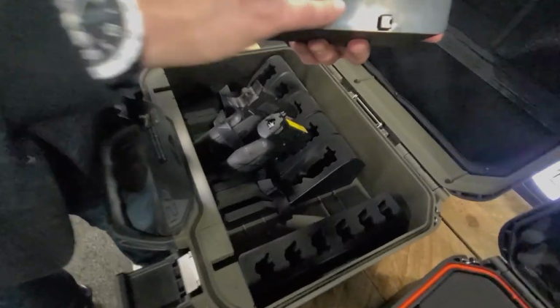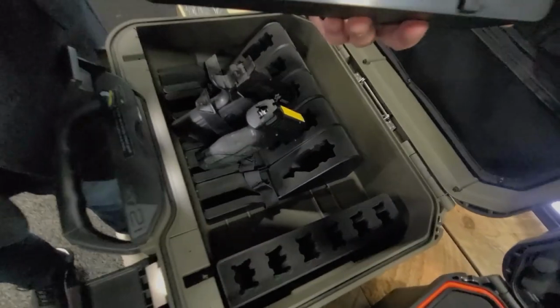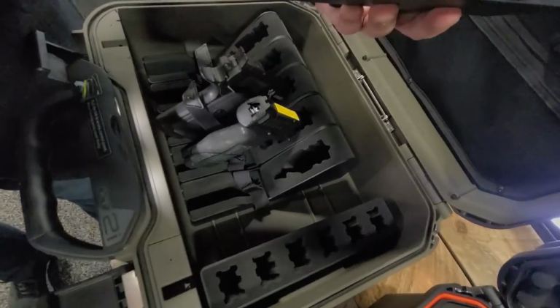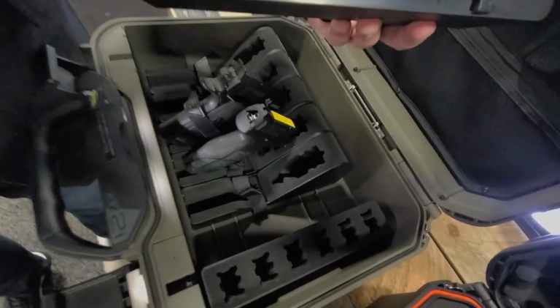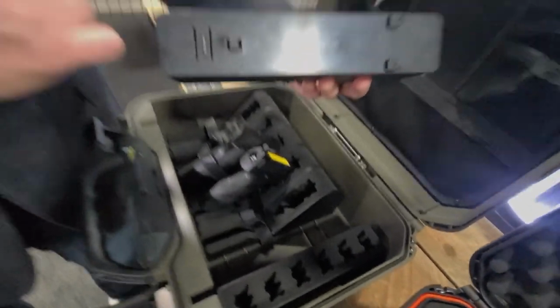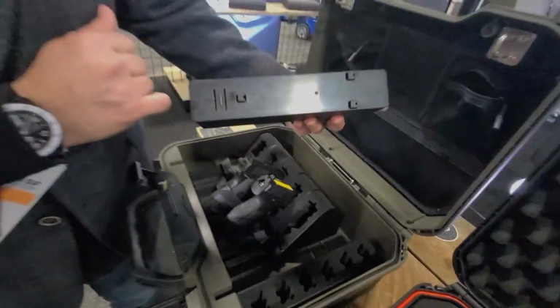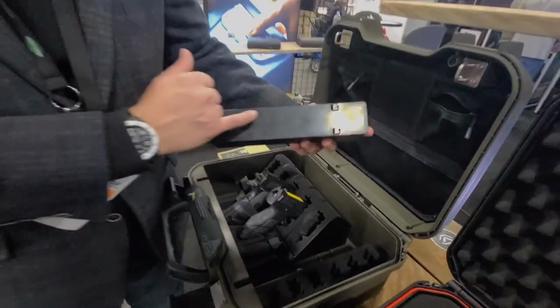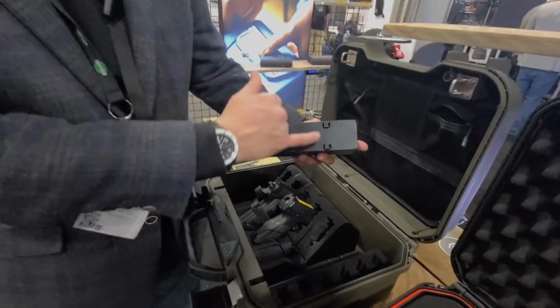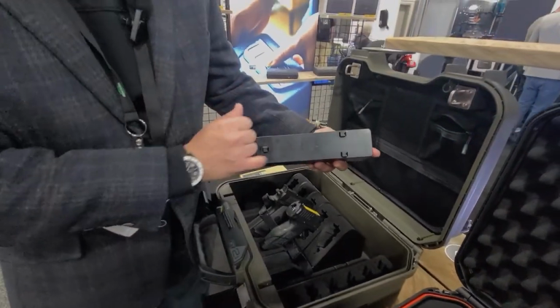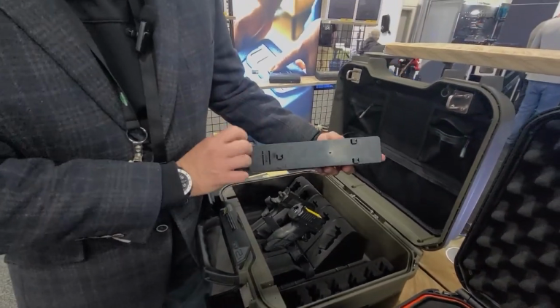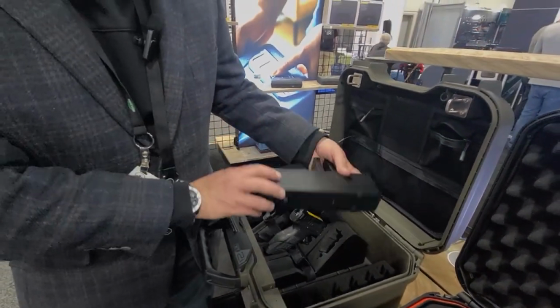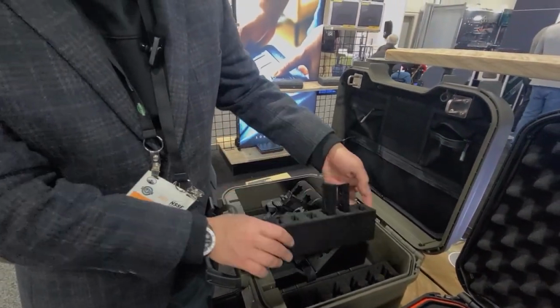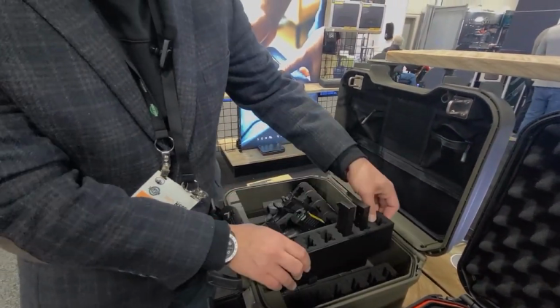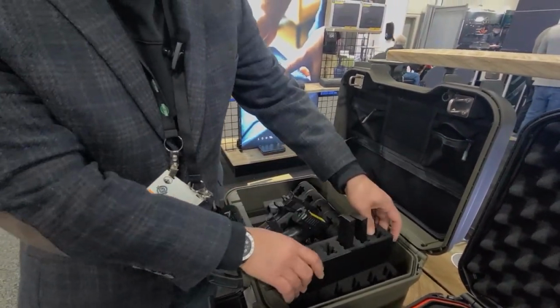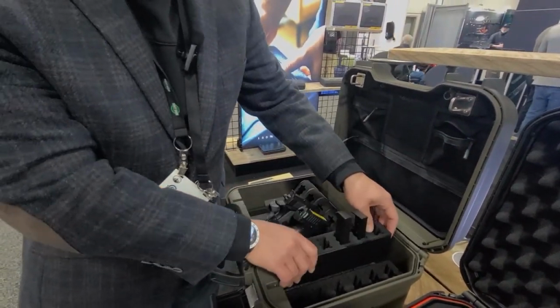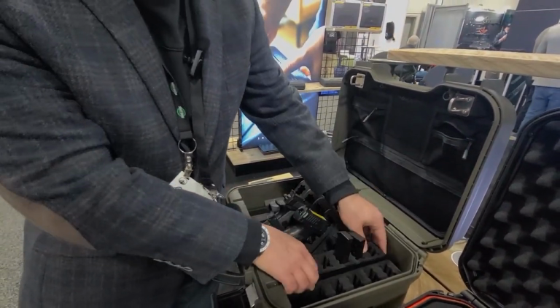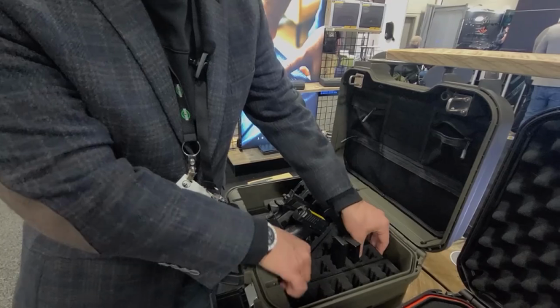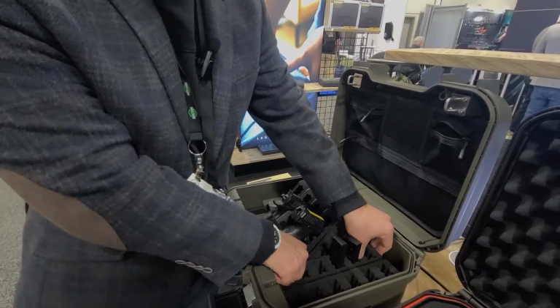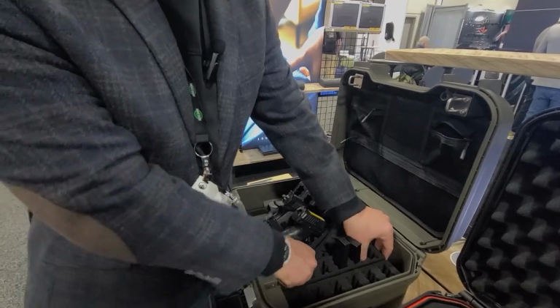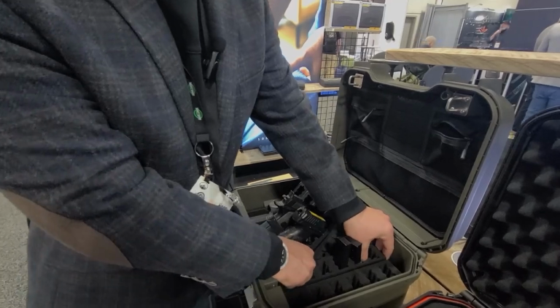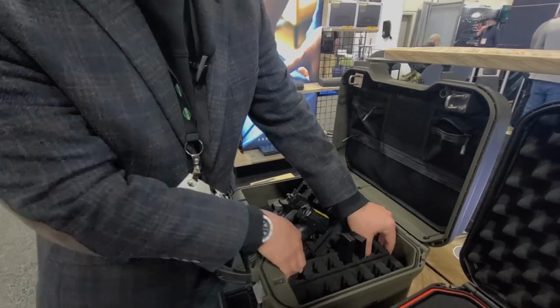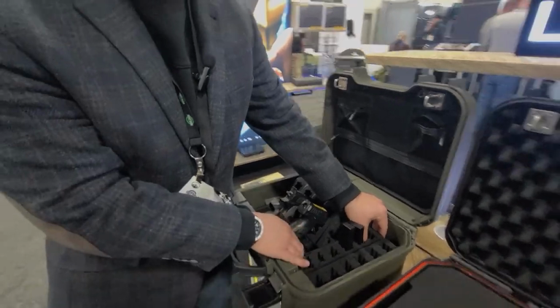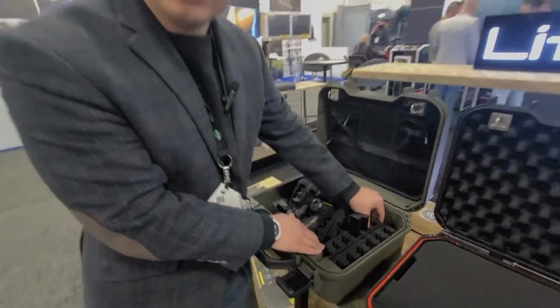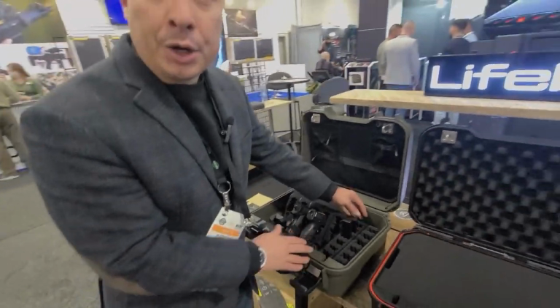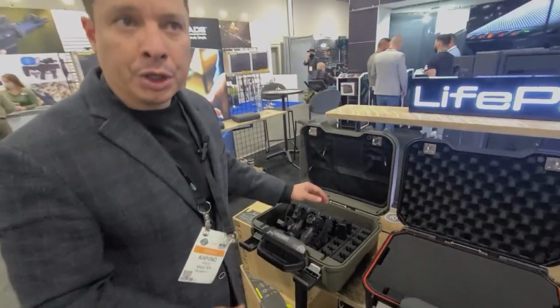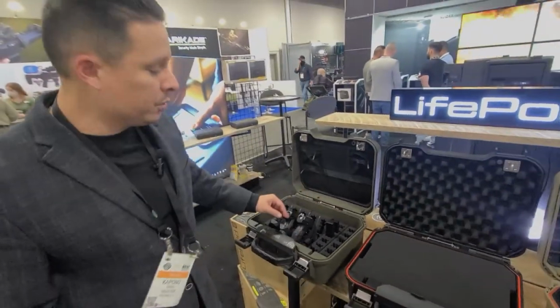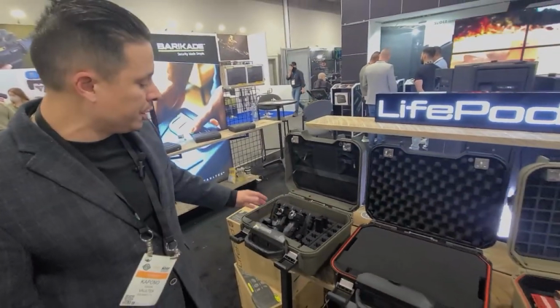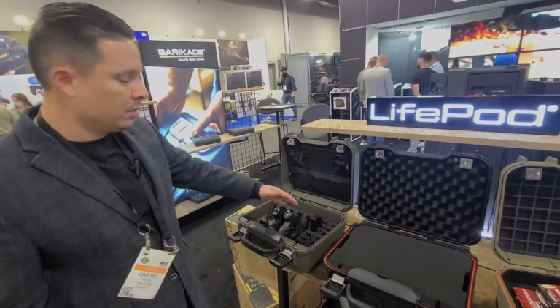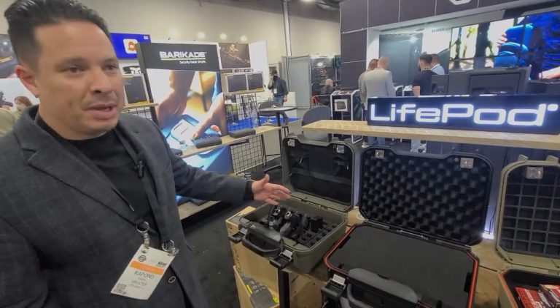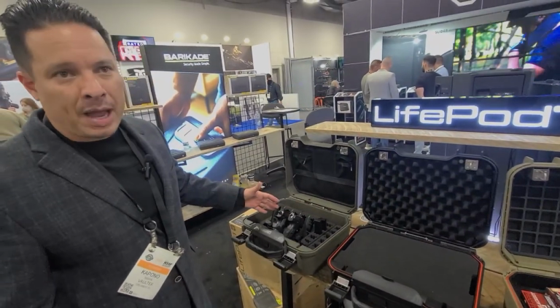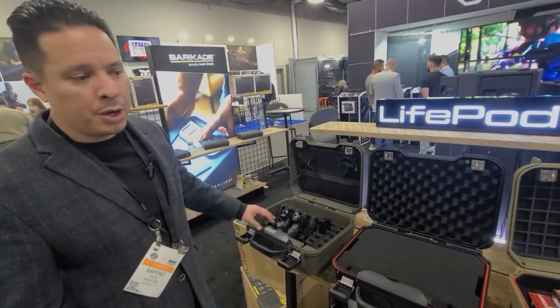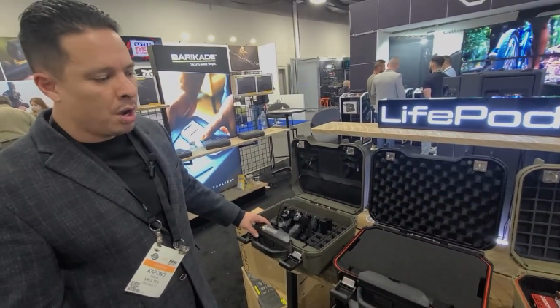So as you can see here, all of the racks have a little bracket on the bottom, and then you just simply slide them into place where you want them and snap them in, and now you're good to go. So you can mix and match how you want.